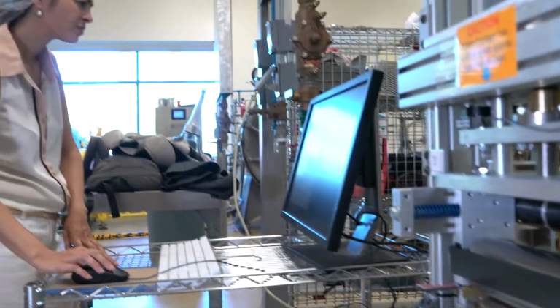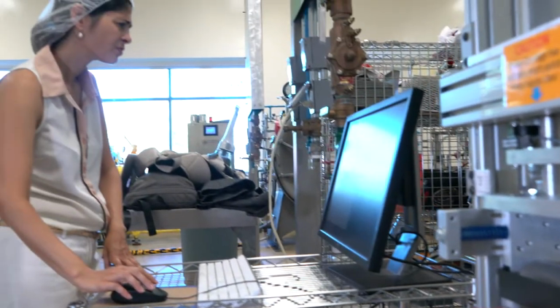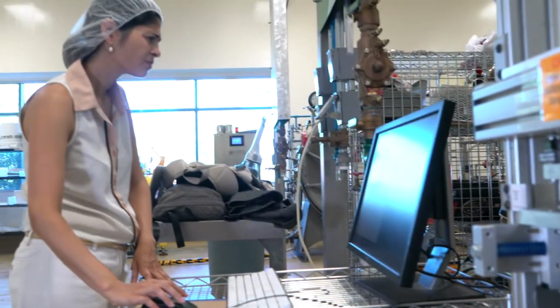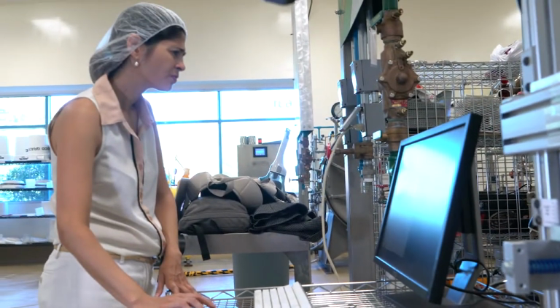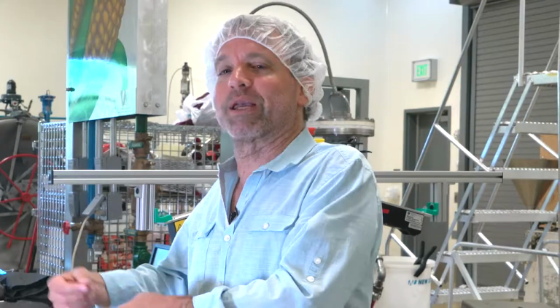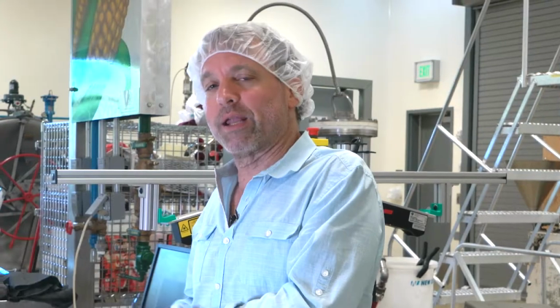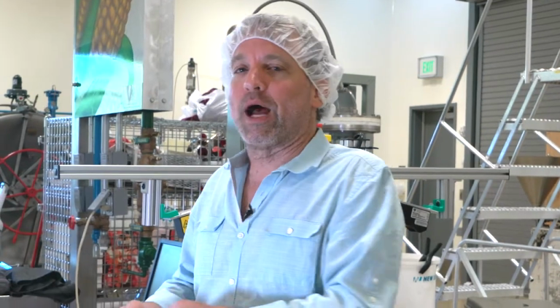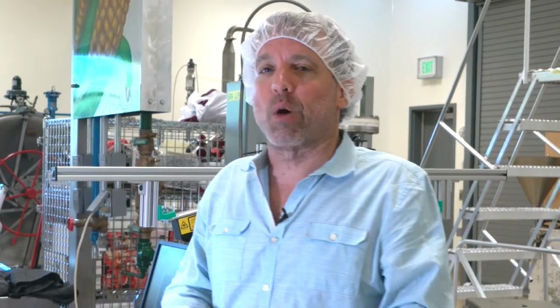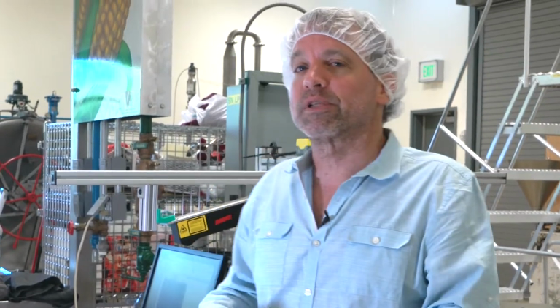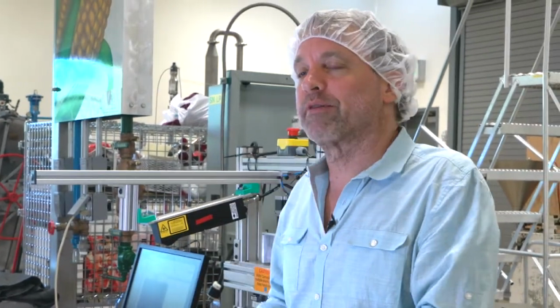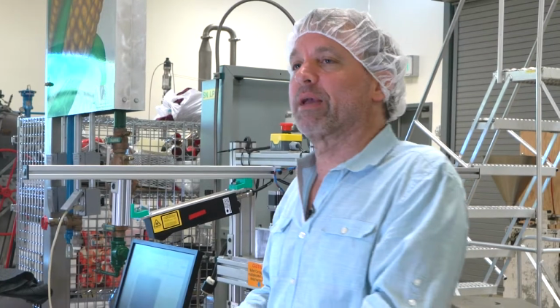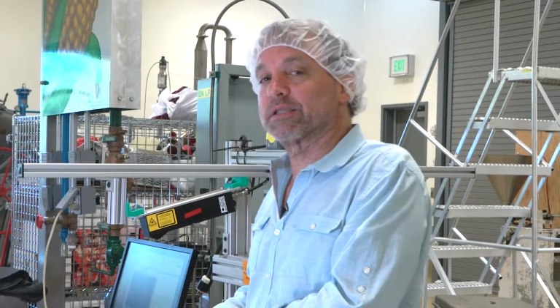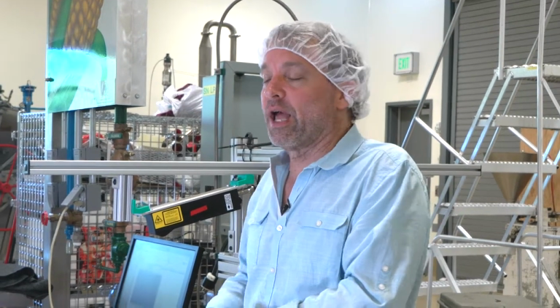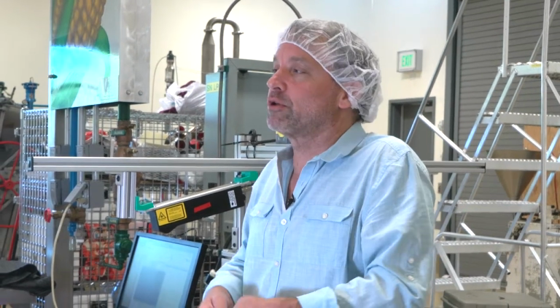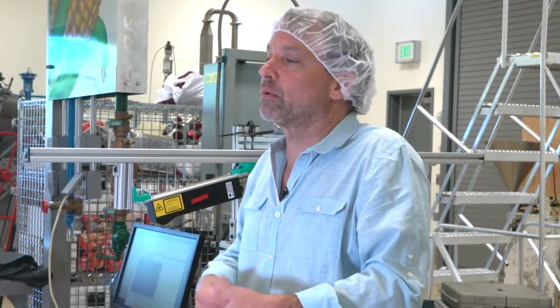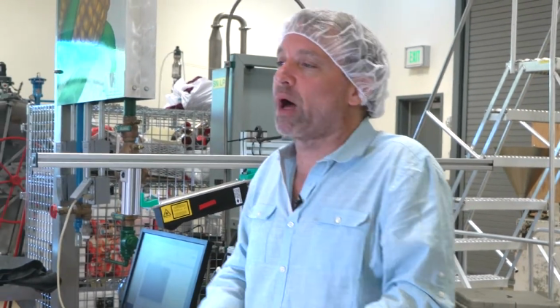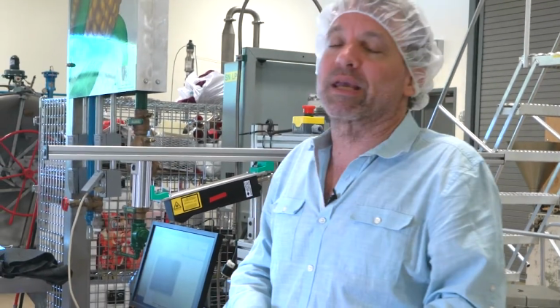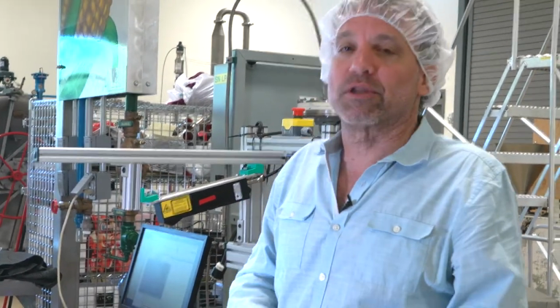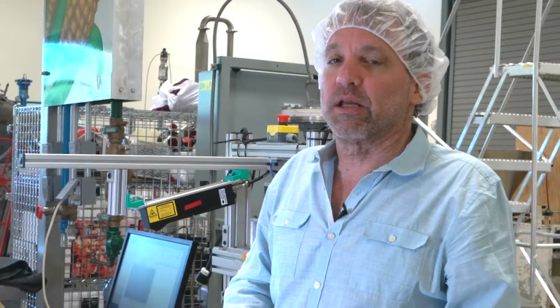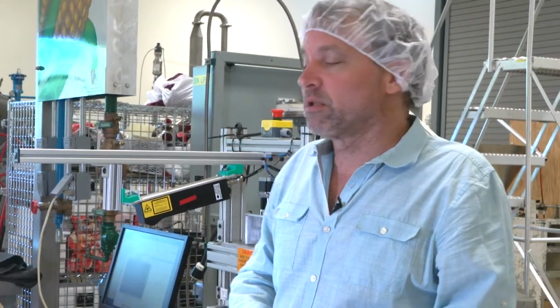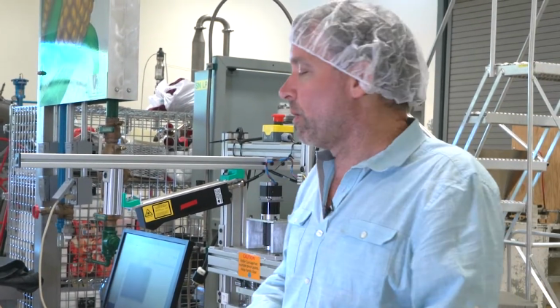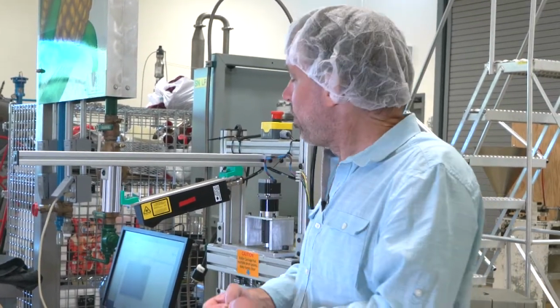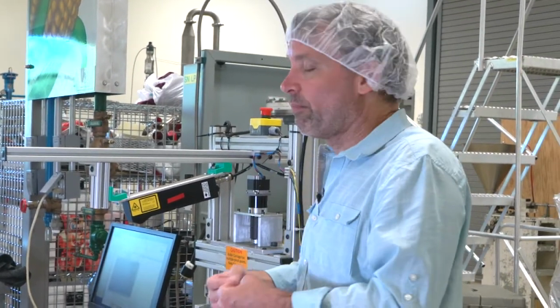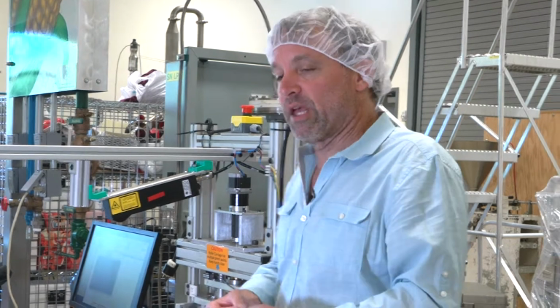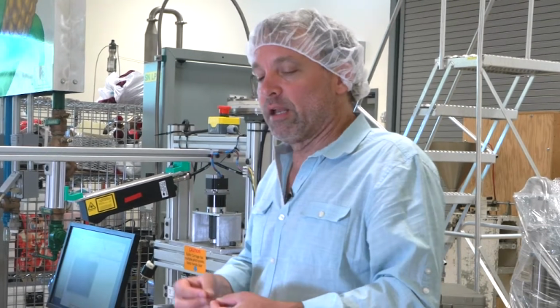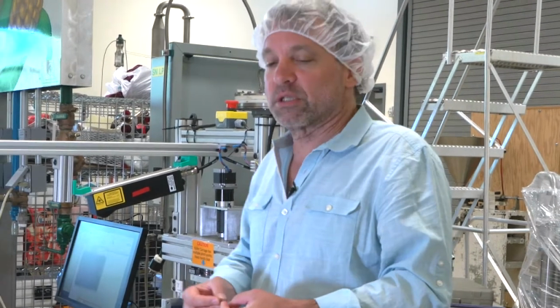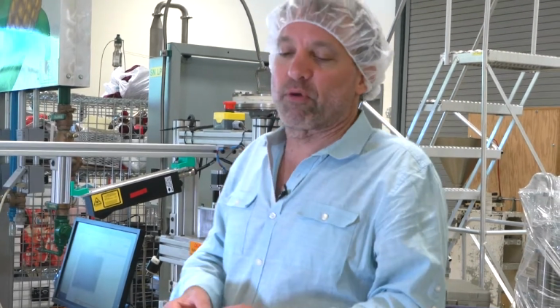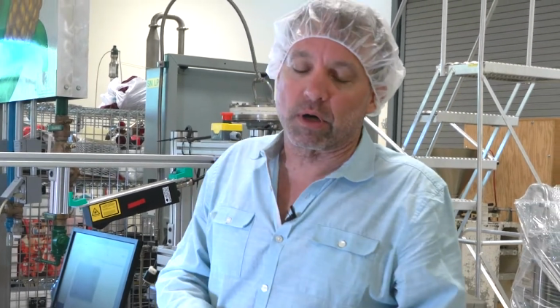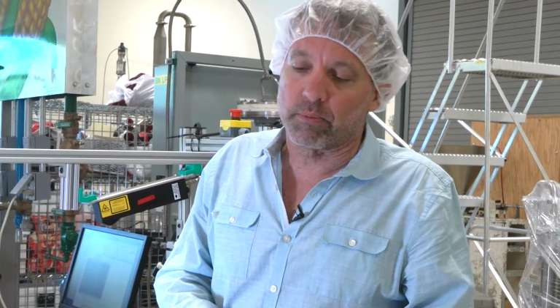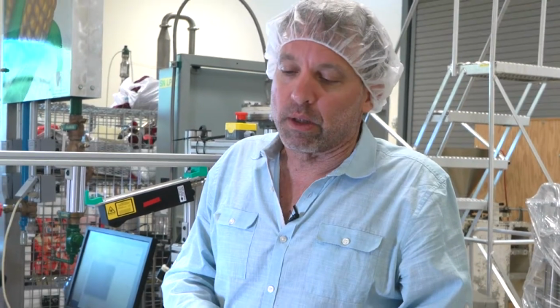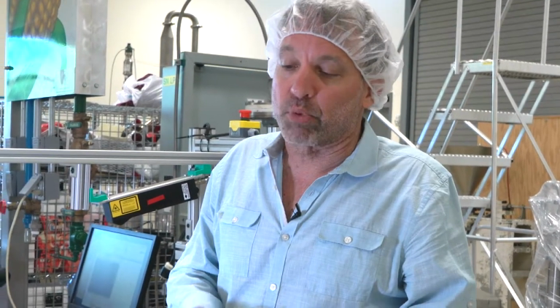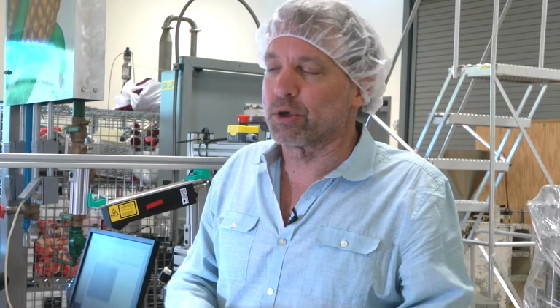We can understand how the dough will respond if we're making bread, how the dough will respond if we're making pasta, how the dough will respond if we're making pastry. So now we have a method not just for breeders who want to breed to make more wheat.